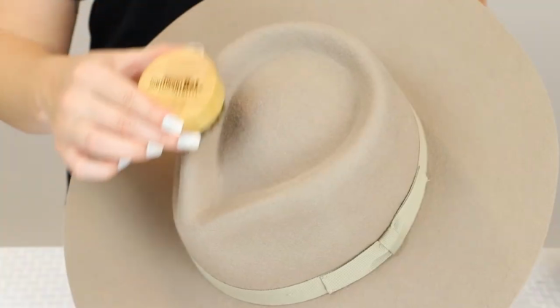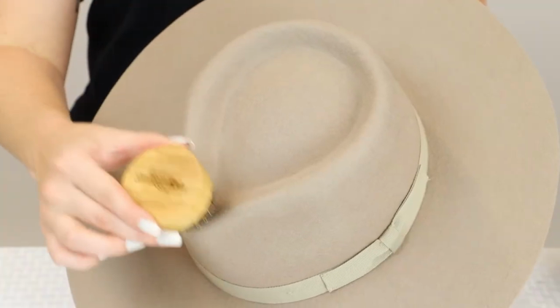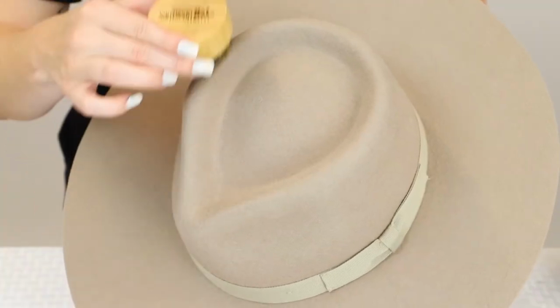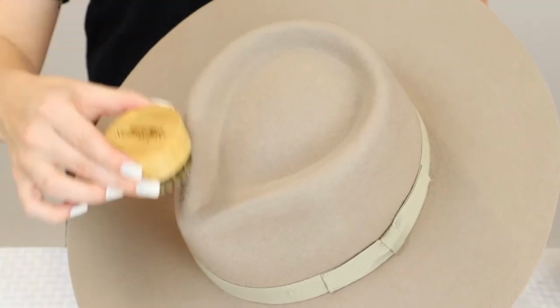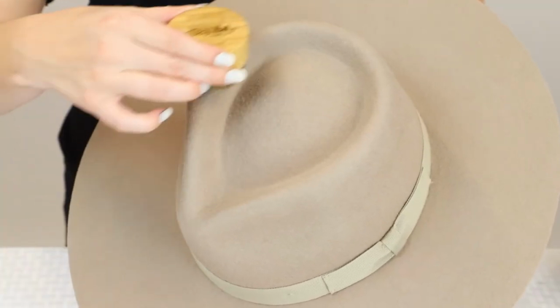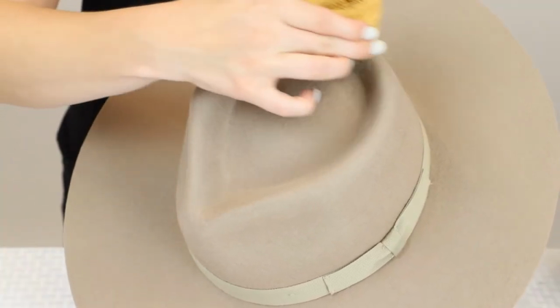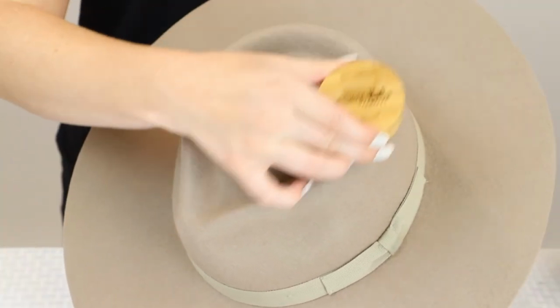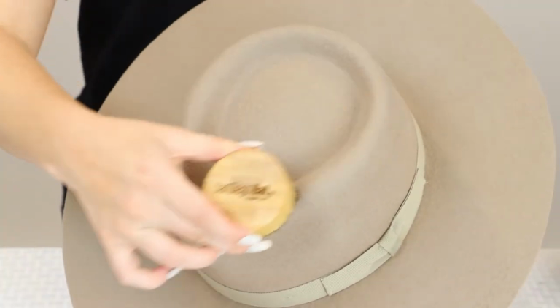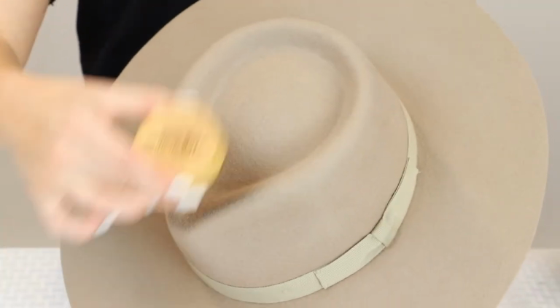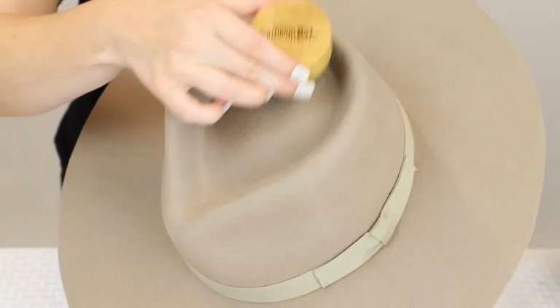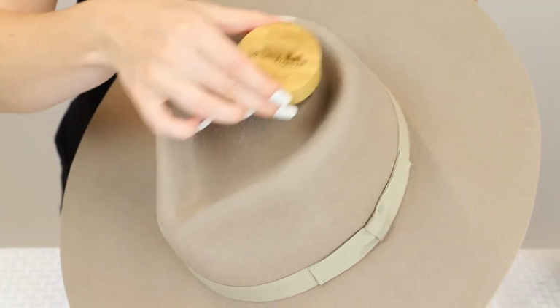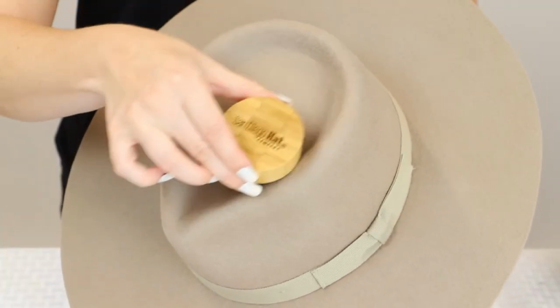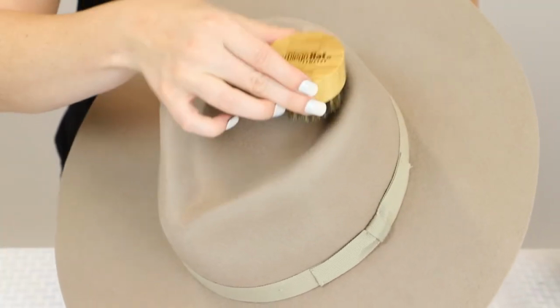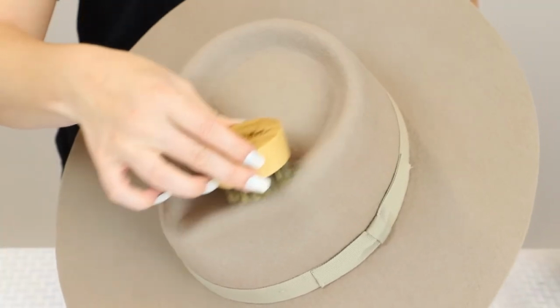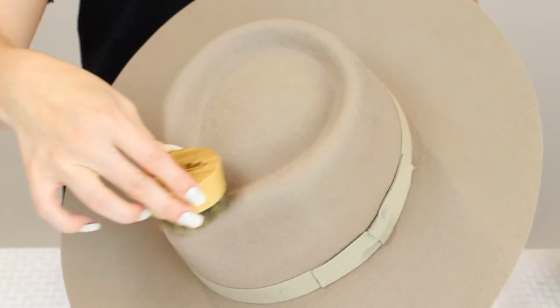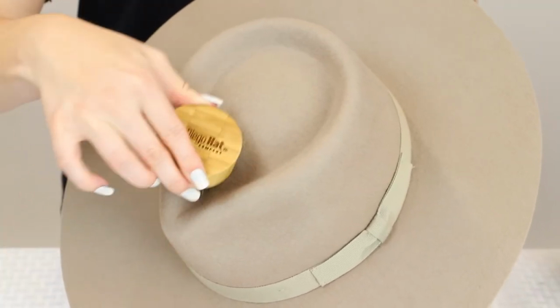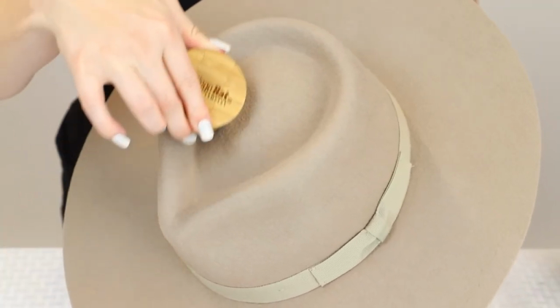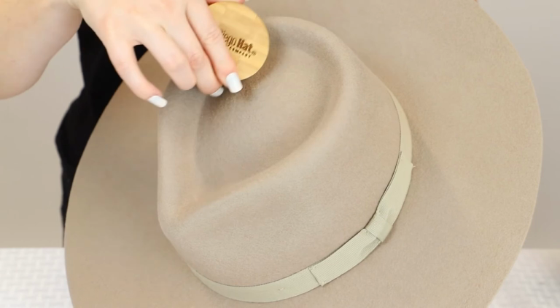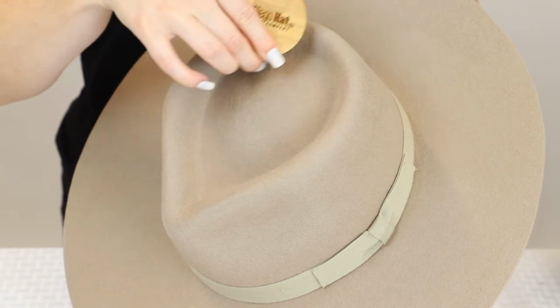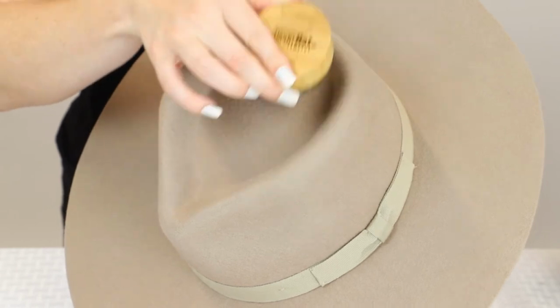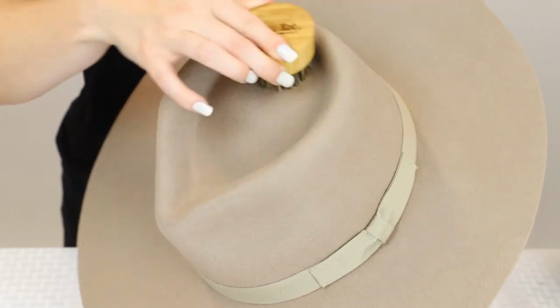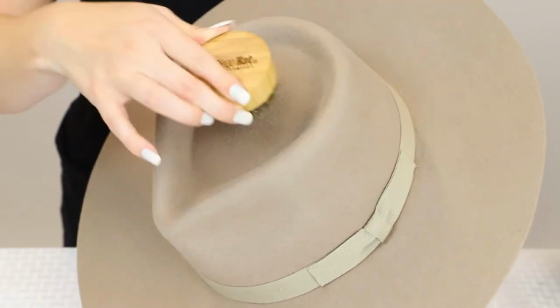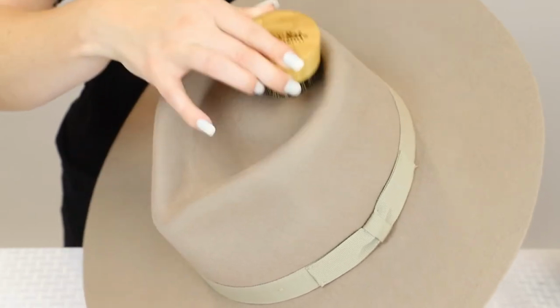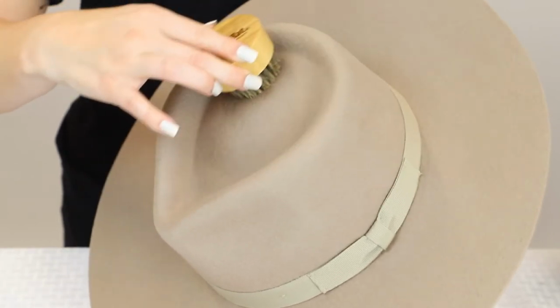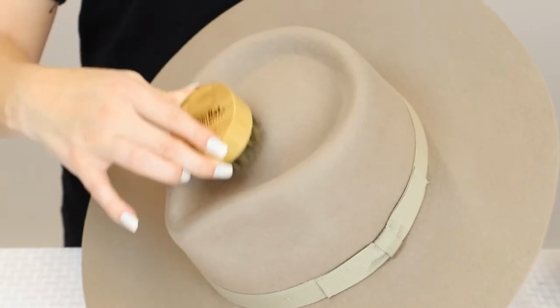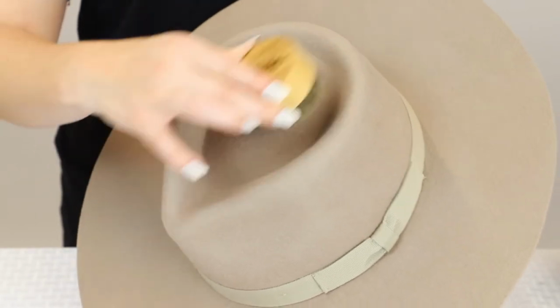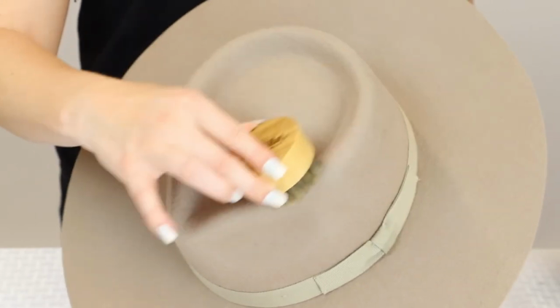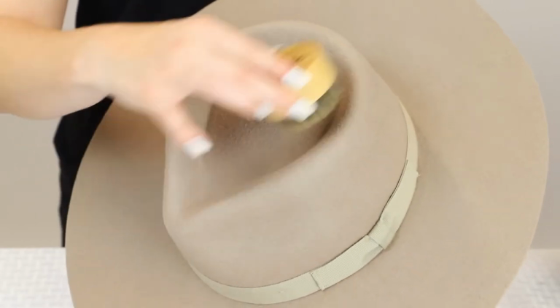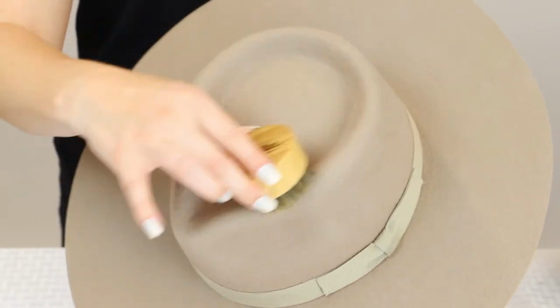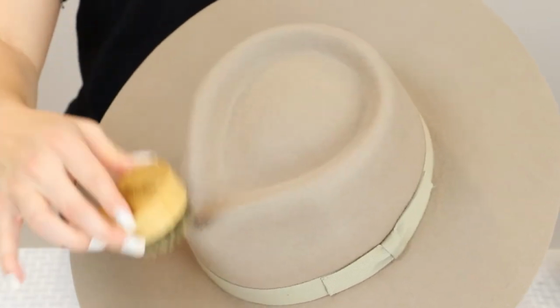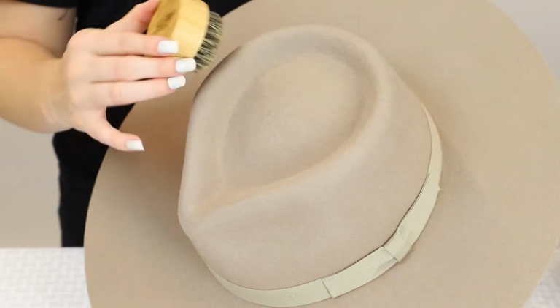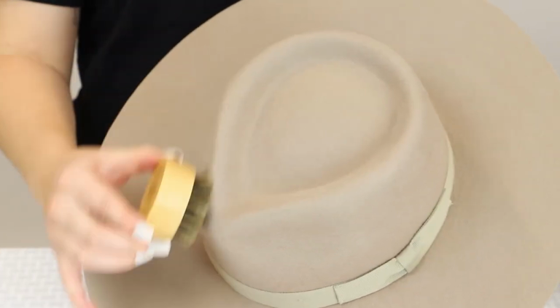You can also easily brush off the crown of the hat and get into the creases of the mold with the brush. Moving our hat brush over these parts of the hat is really convenient.